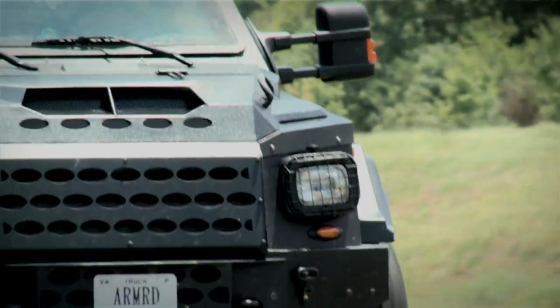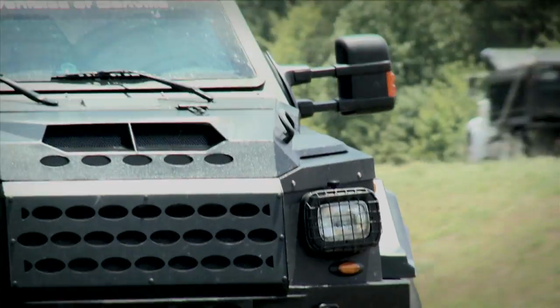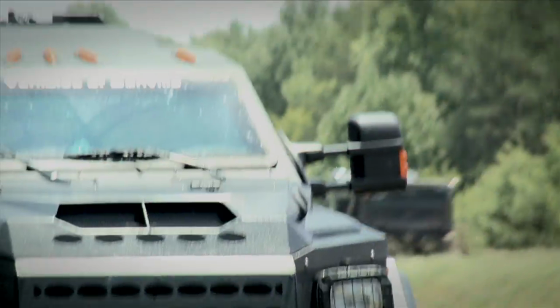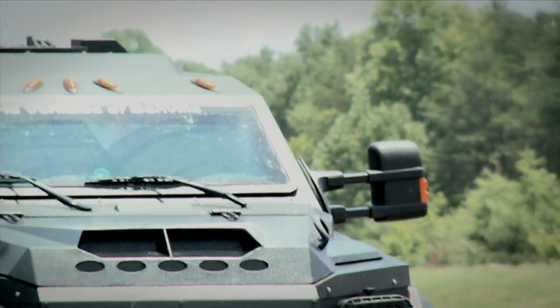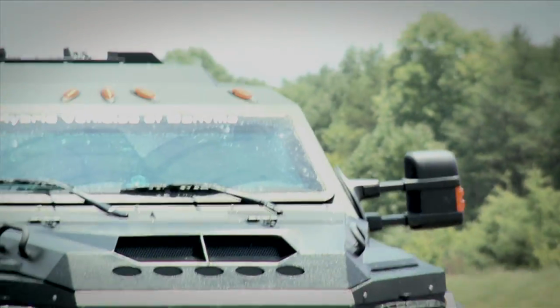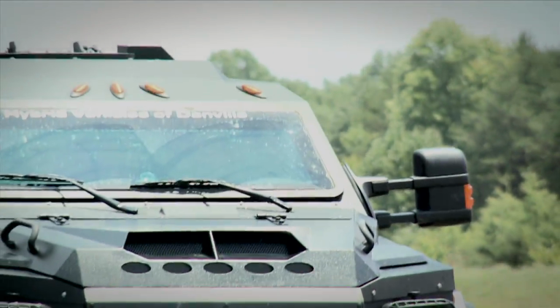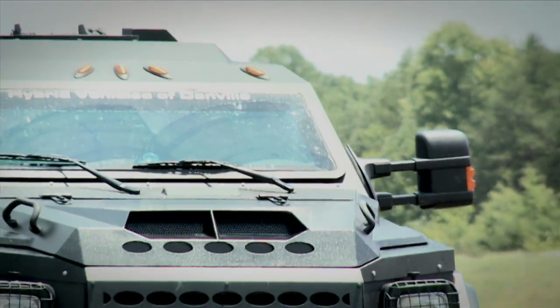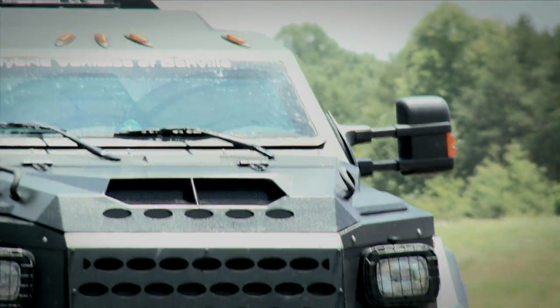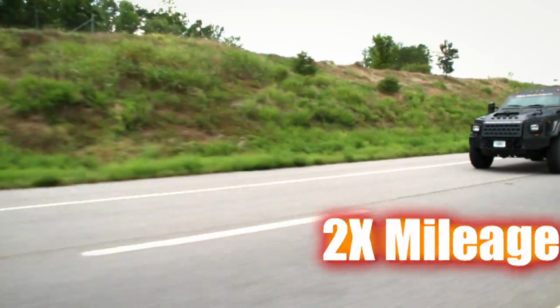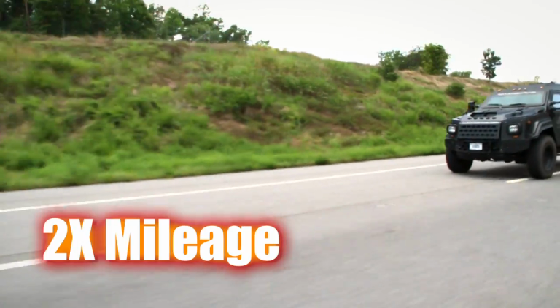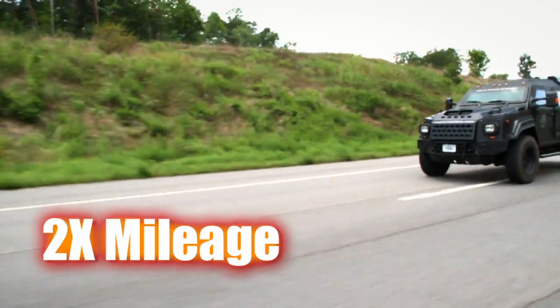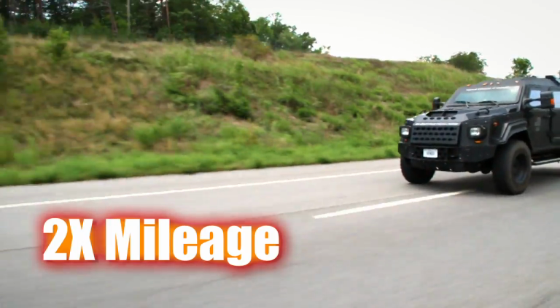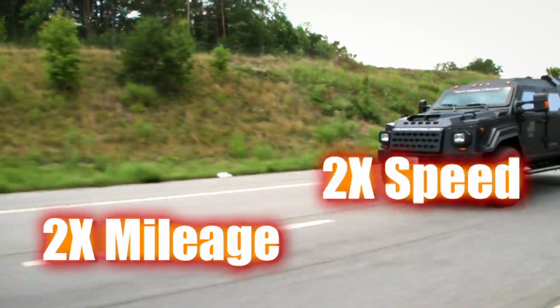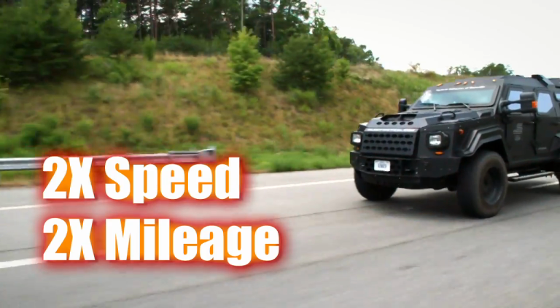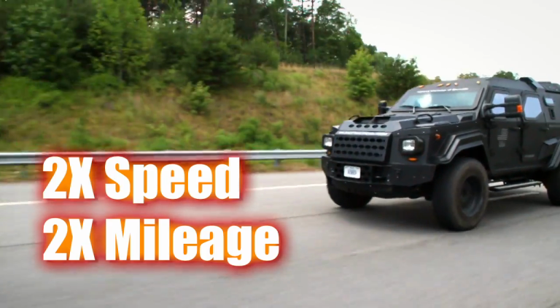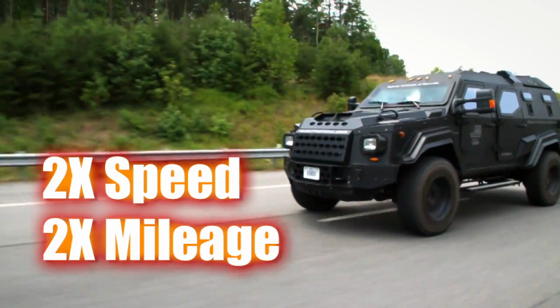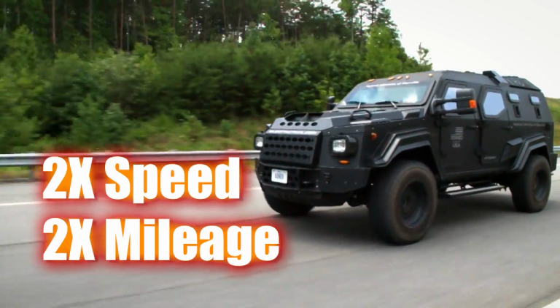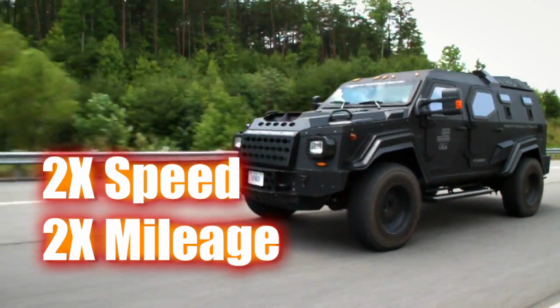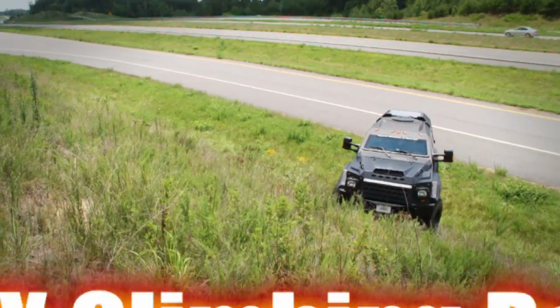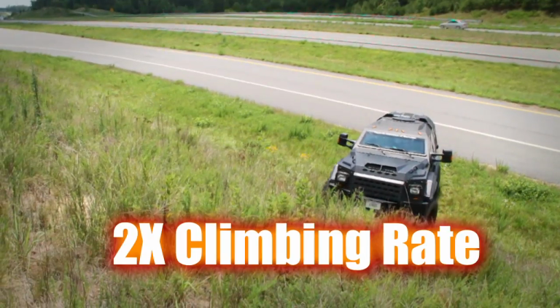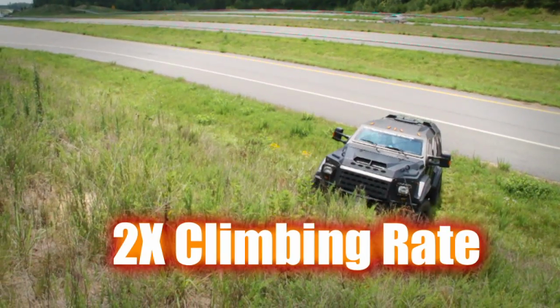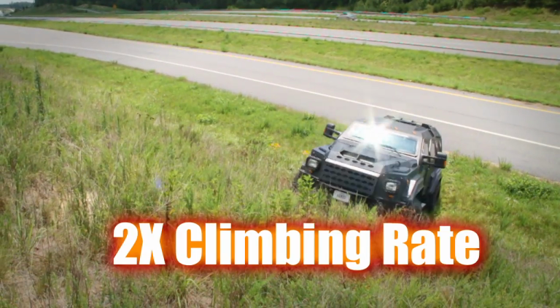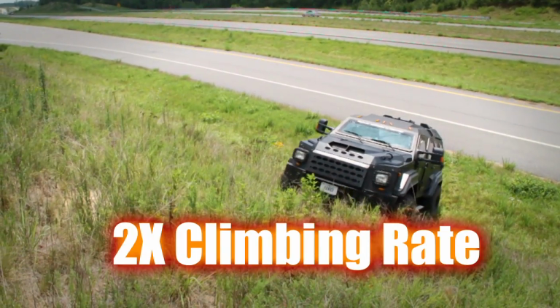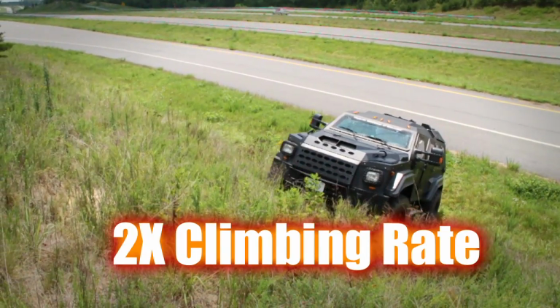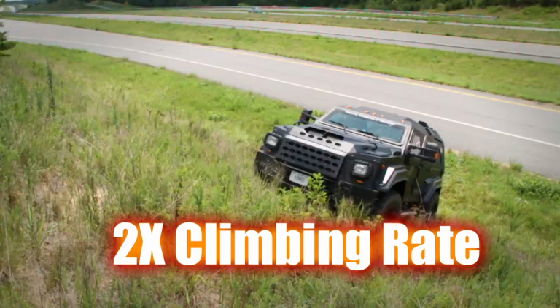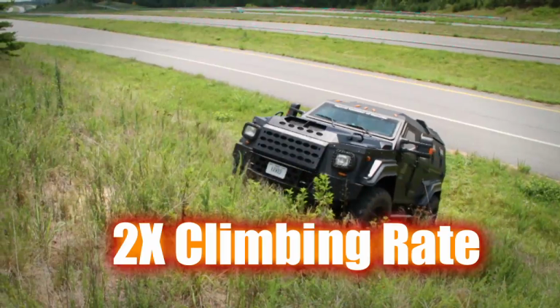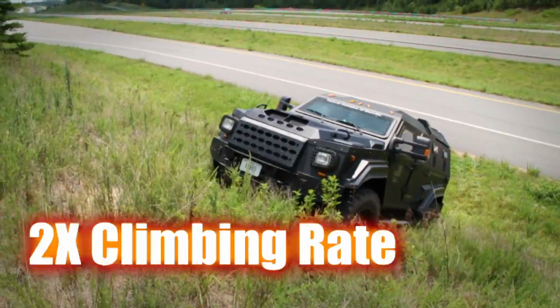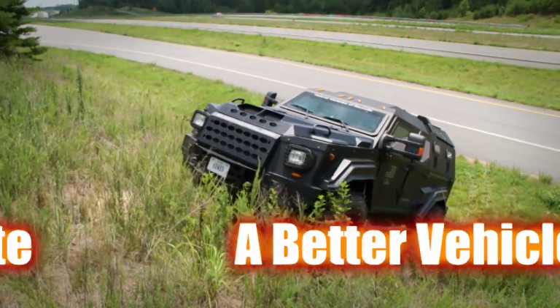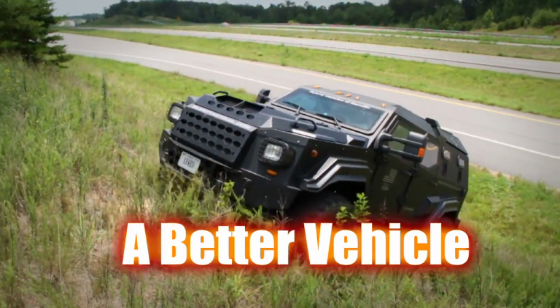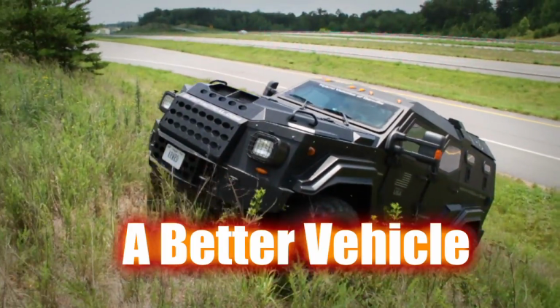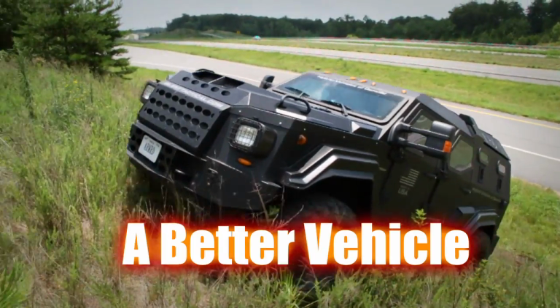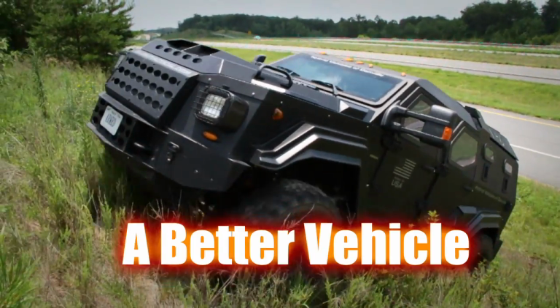It's almost a two-to-one vehicle to the Humvee. You're almost double the mileage on it, almost double the speed, almost double the climbing rate. It's just by far a better vehicle all the way around.